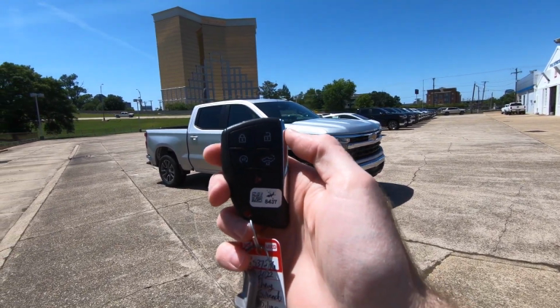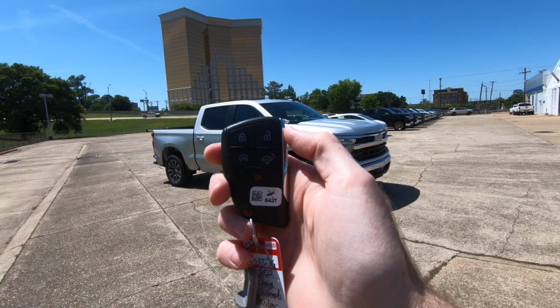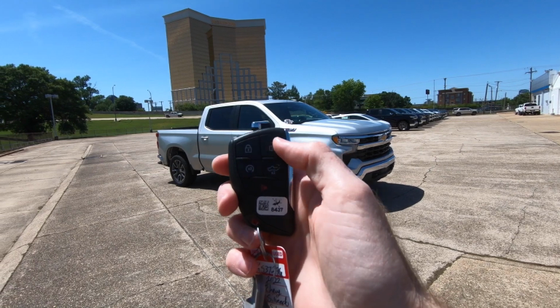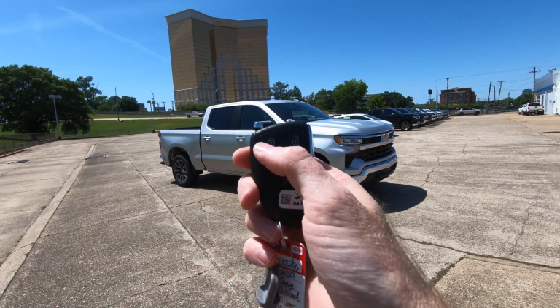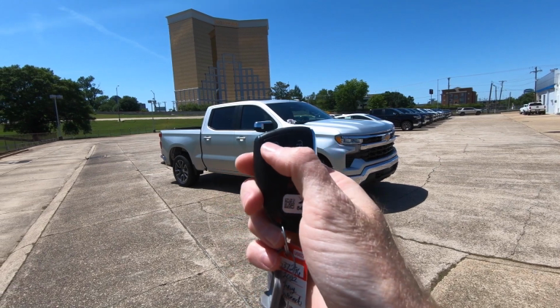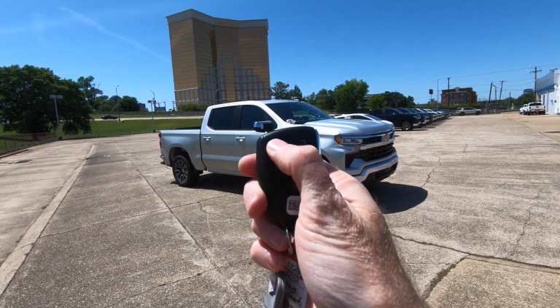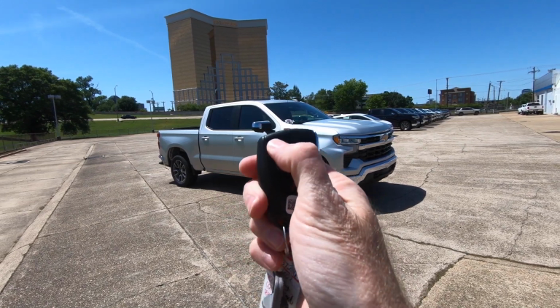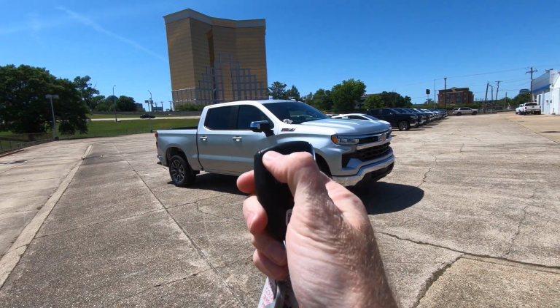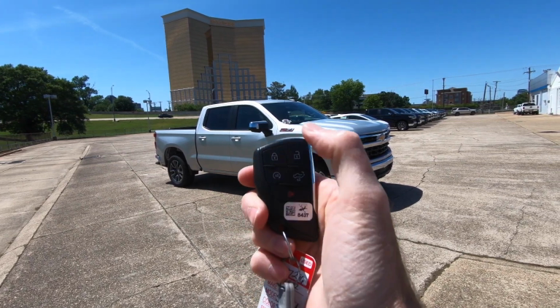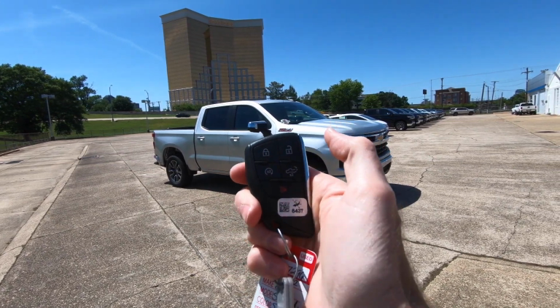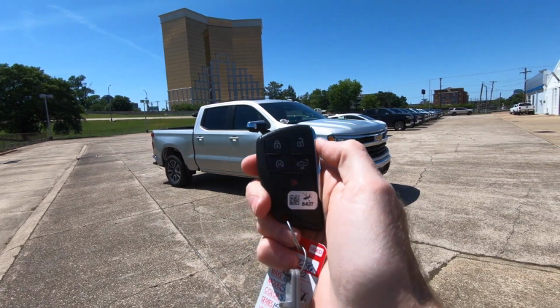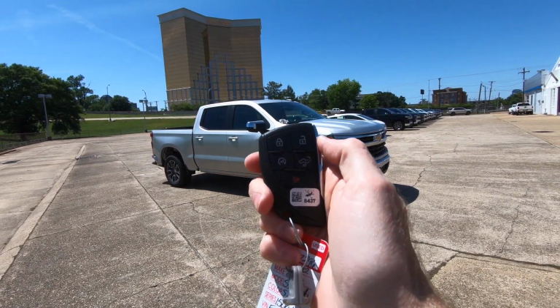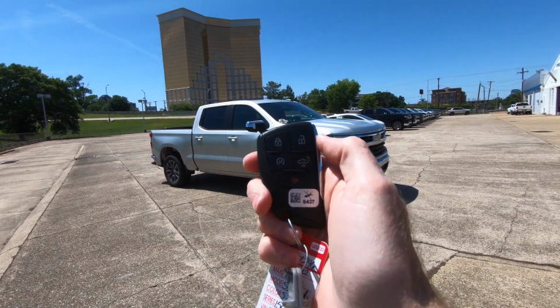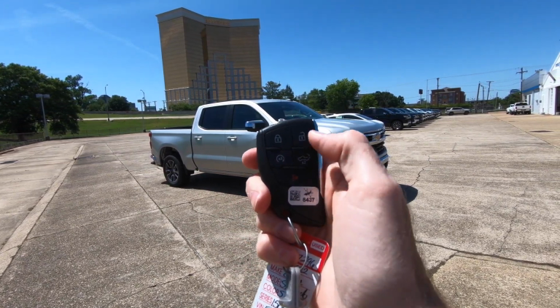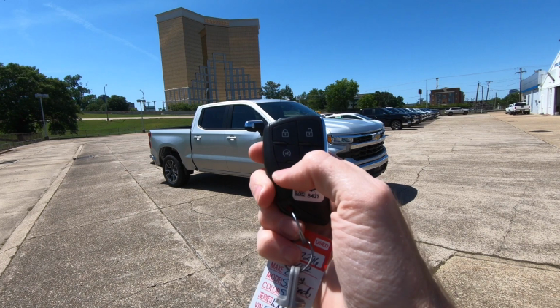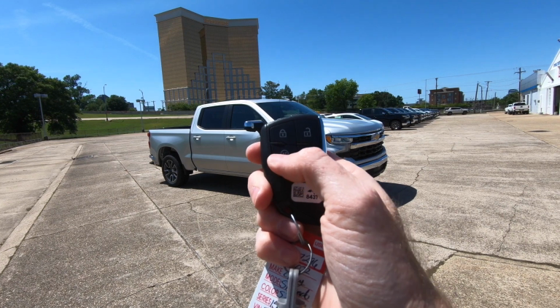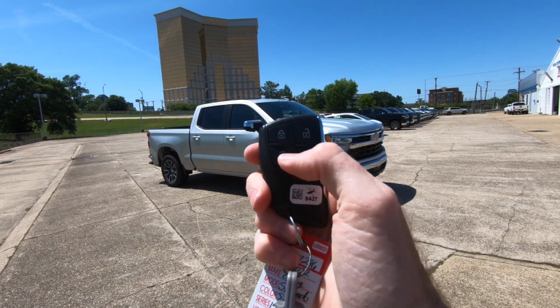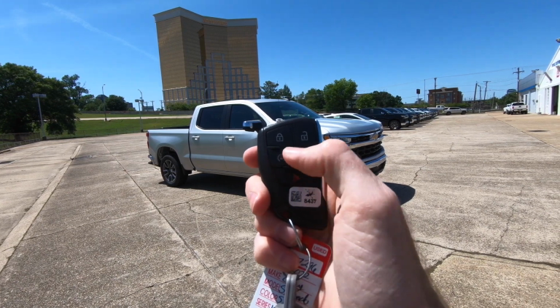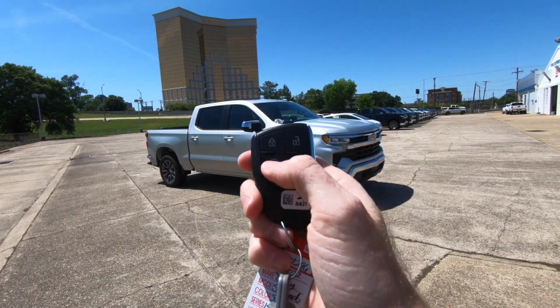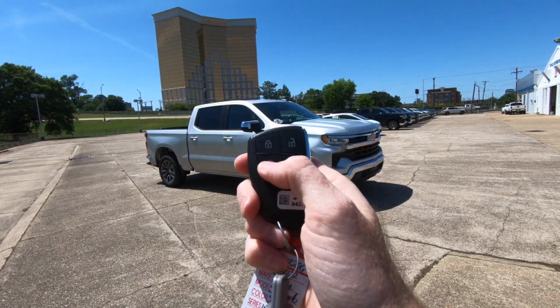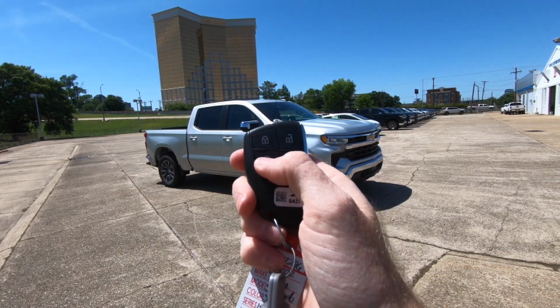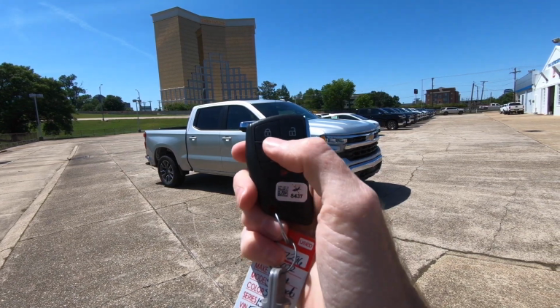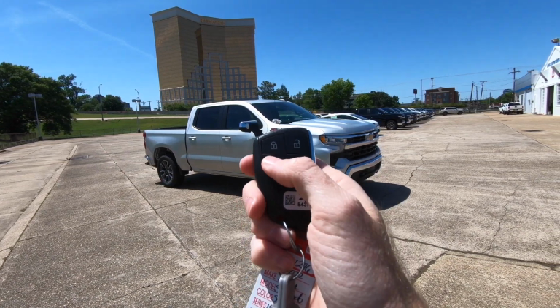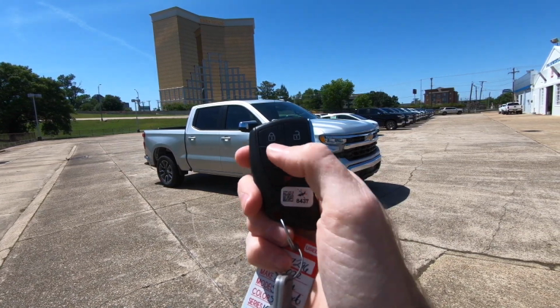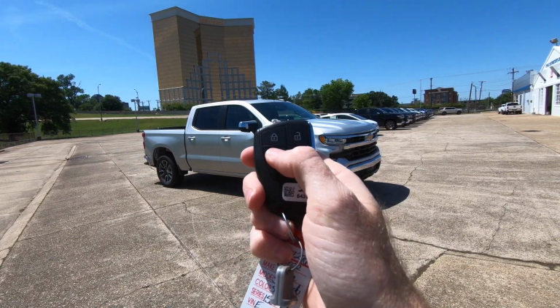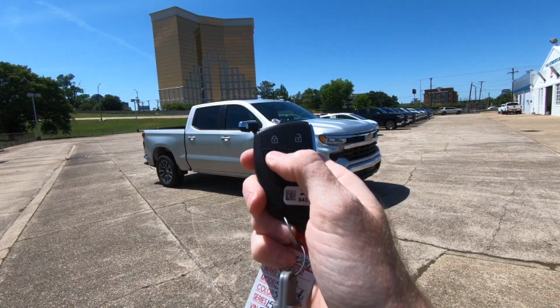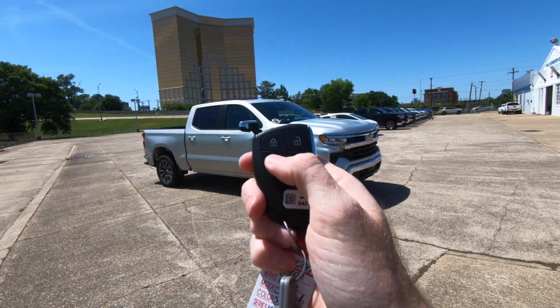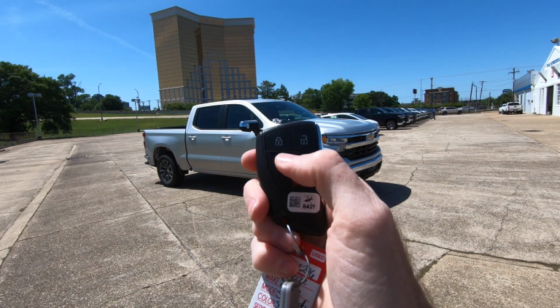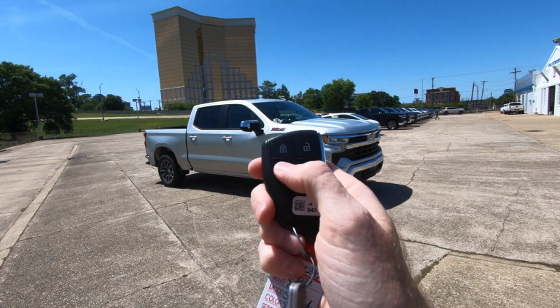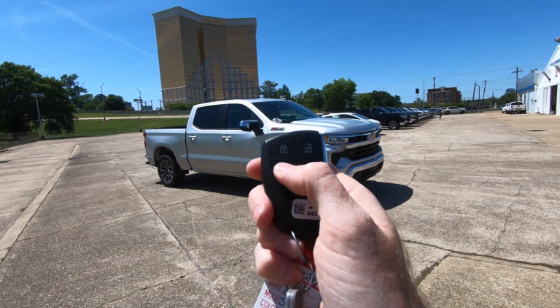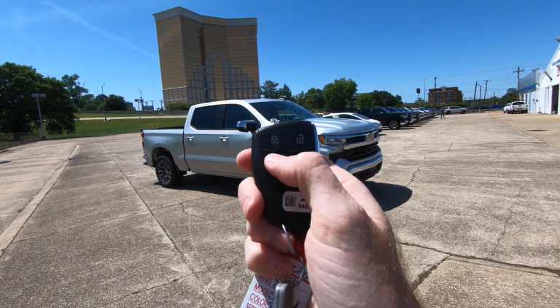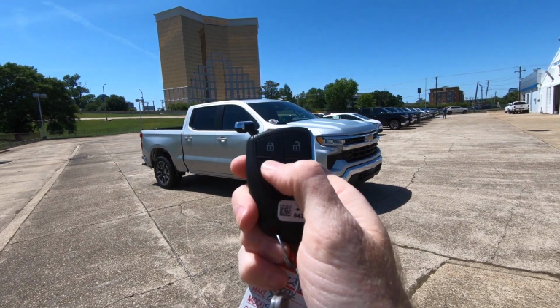All you're going to do is grab your remote, hit the lock button twice when that horn honks, then you're going to hit the remote start button twice and hold that button down on the second push, just like this.